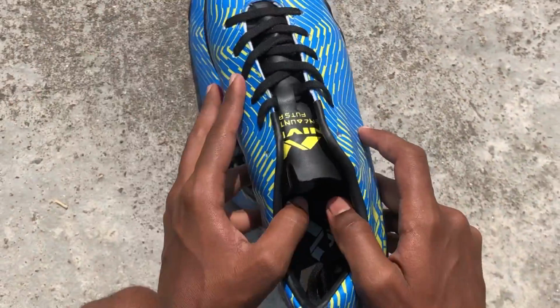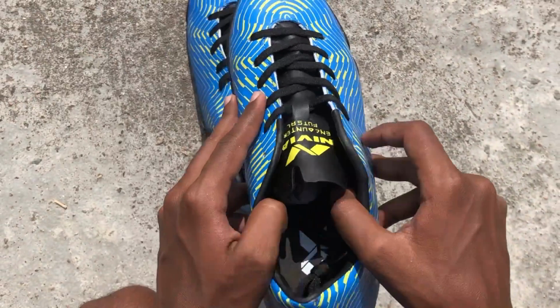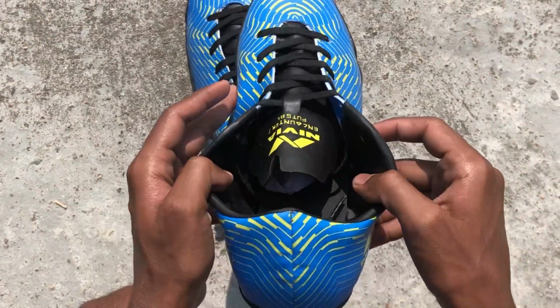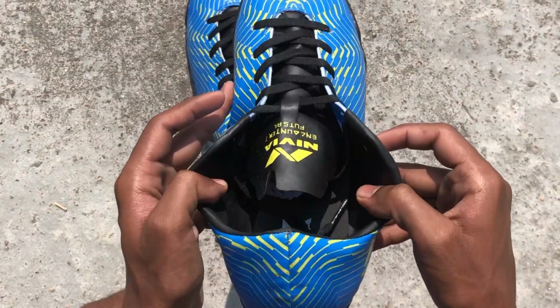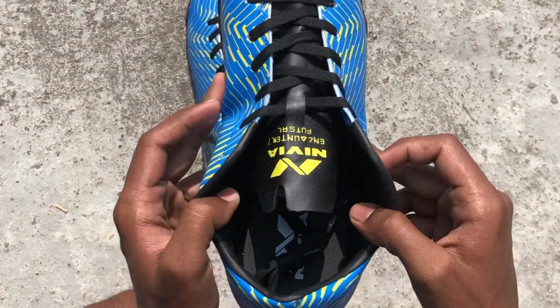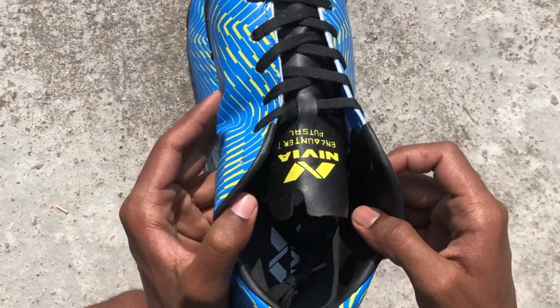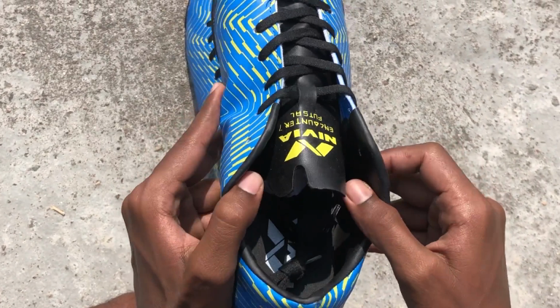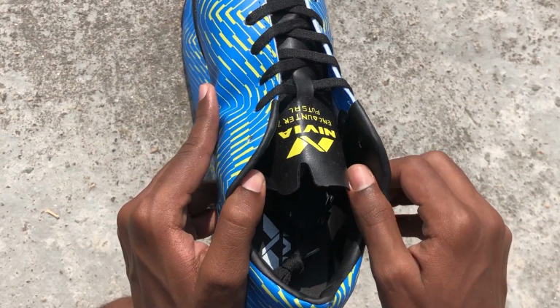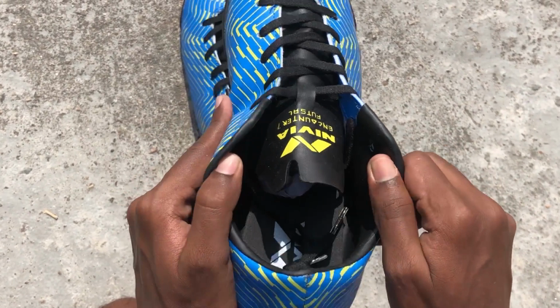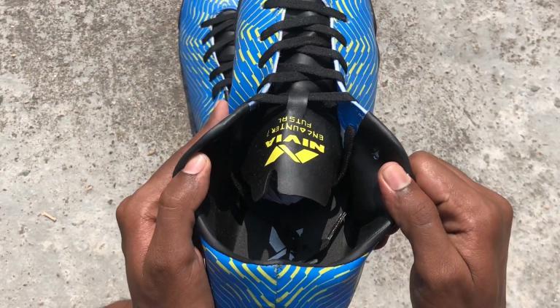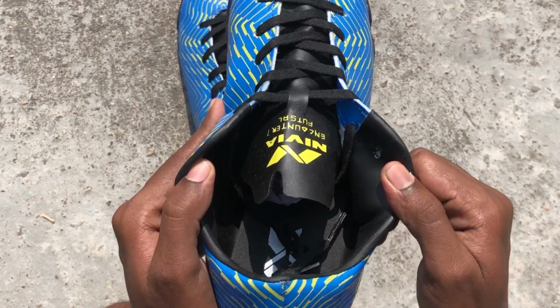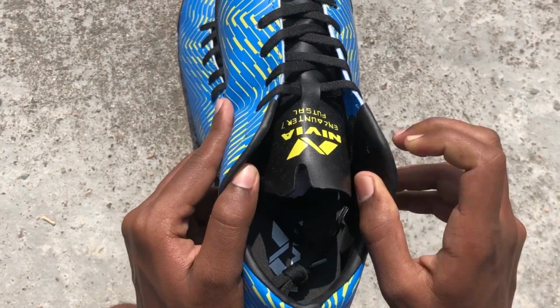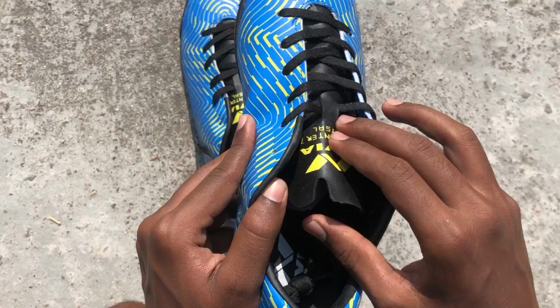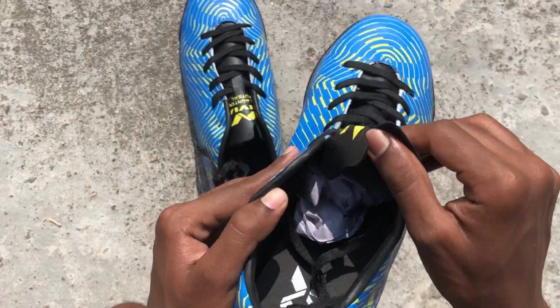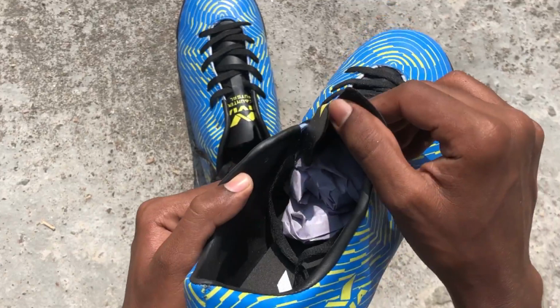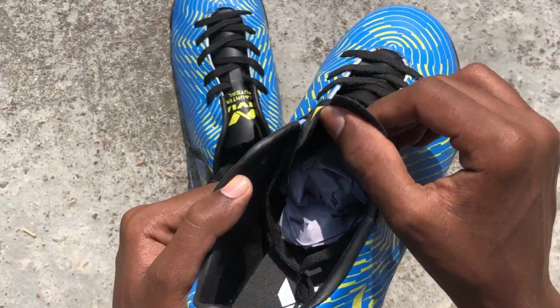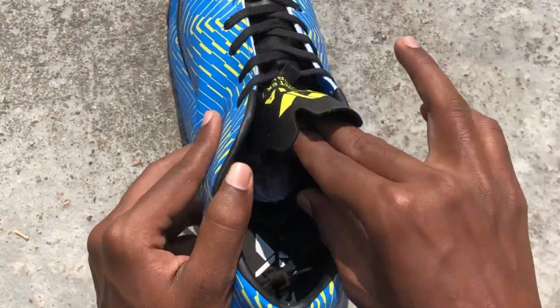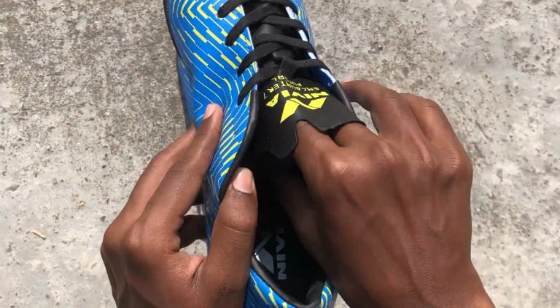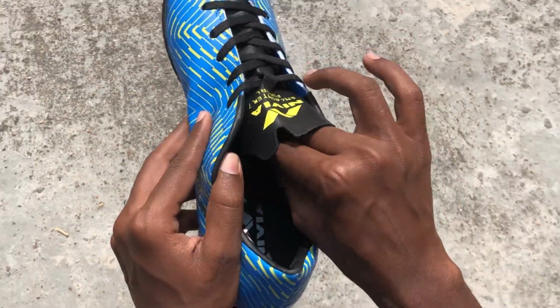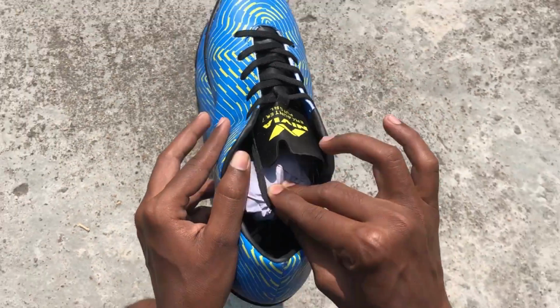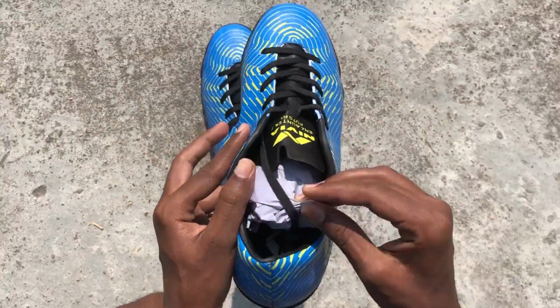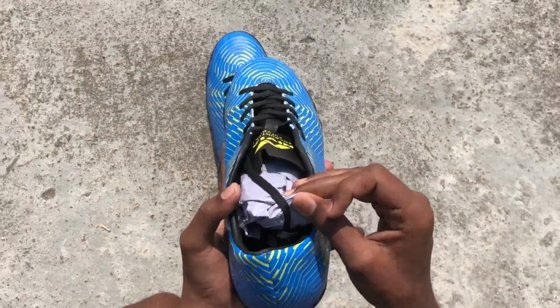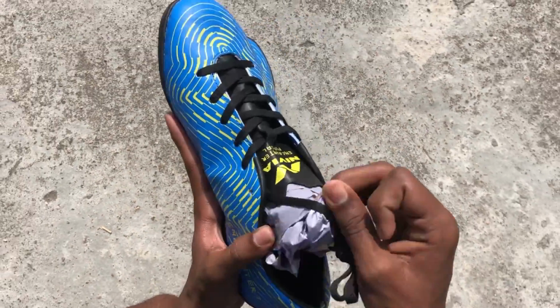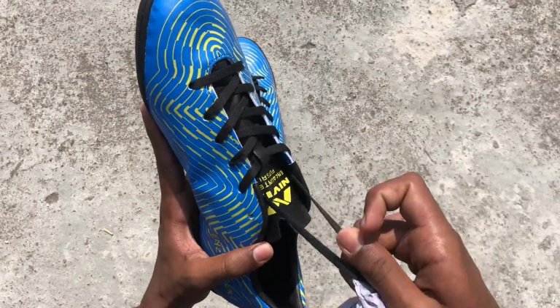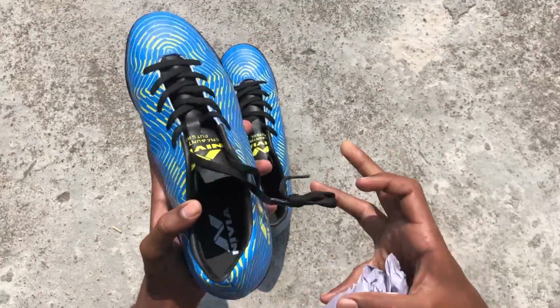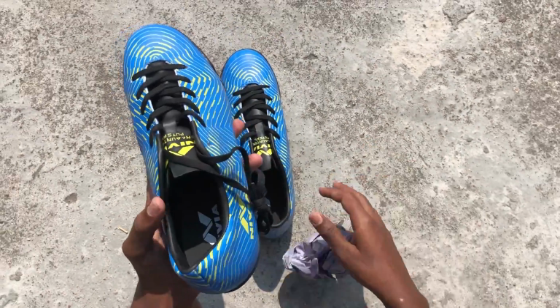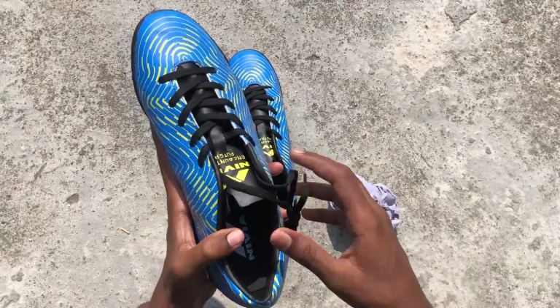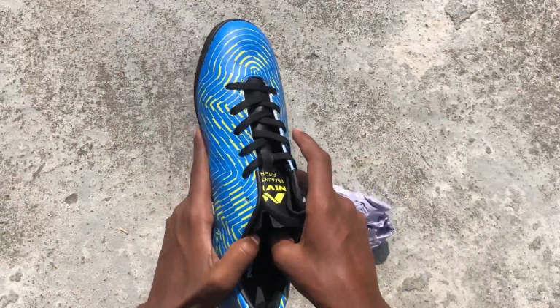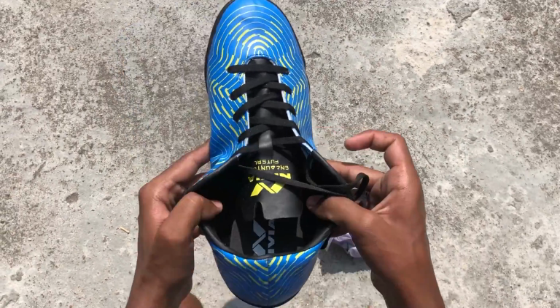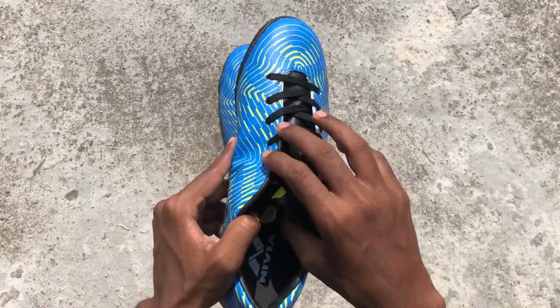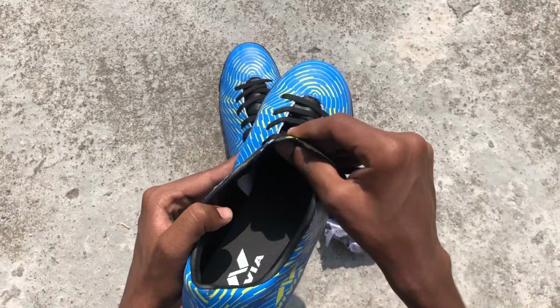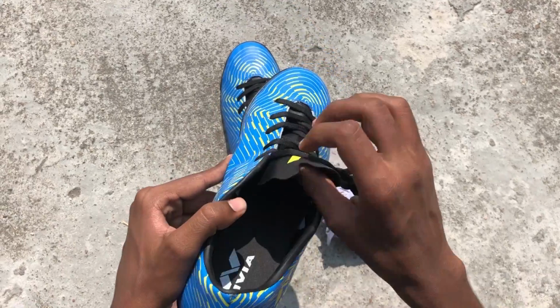As you can see, Nivia Encounter is written on the shoe. And inside, there is a rubber layer — it is a sole, and the Nivia branding is on it.